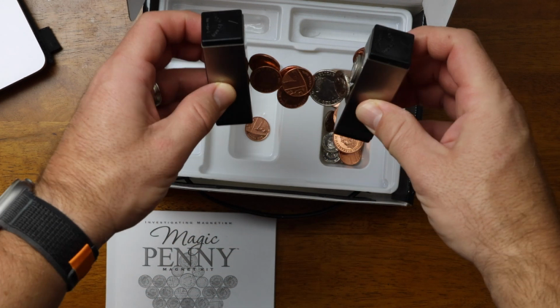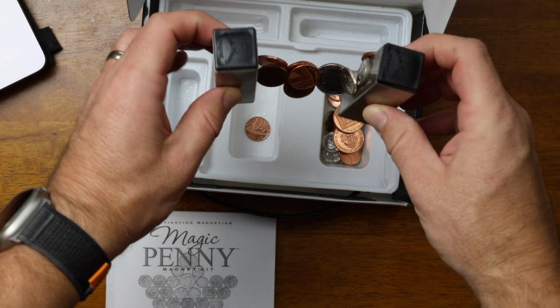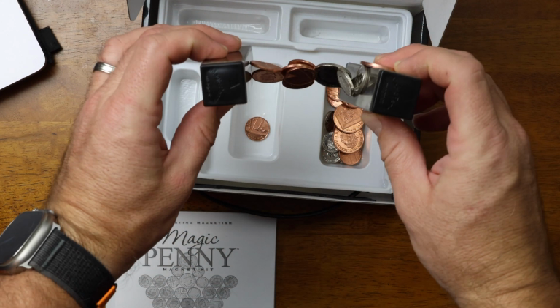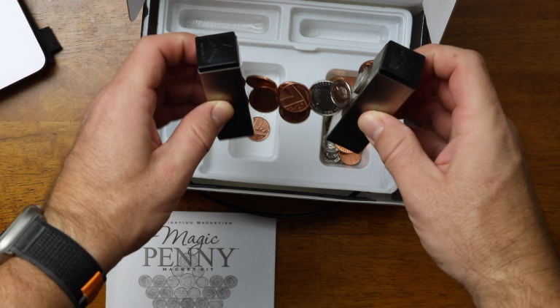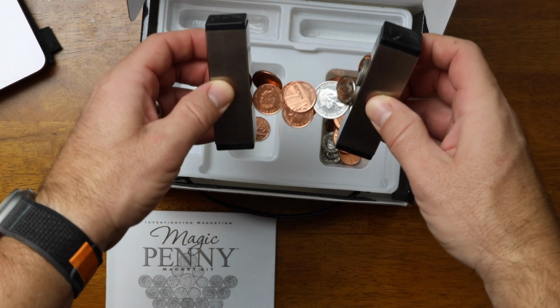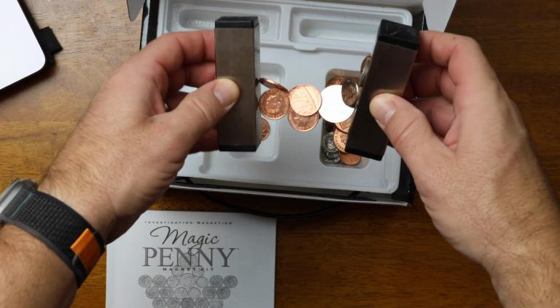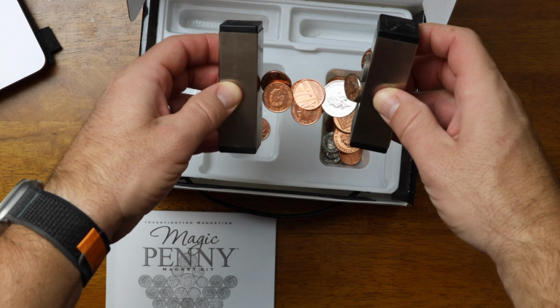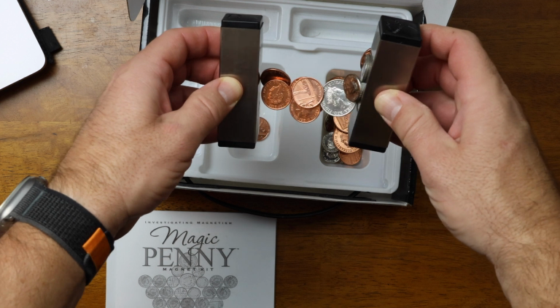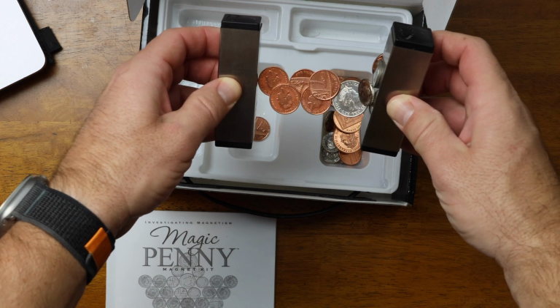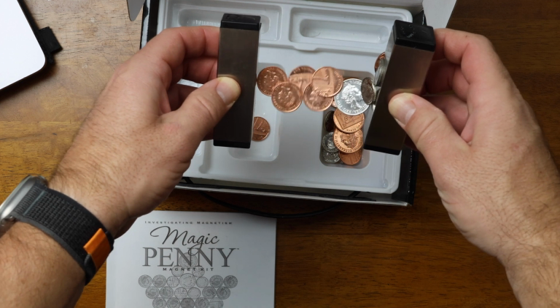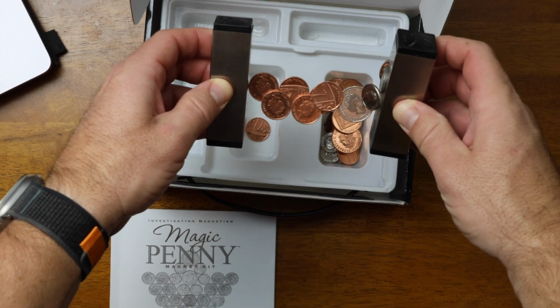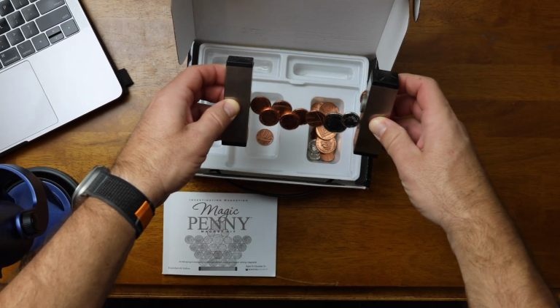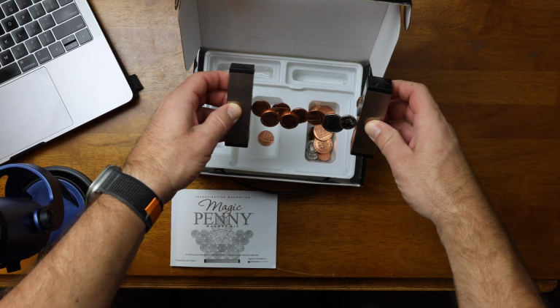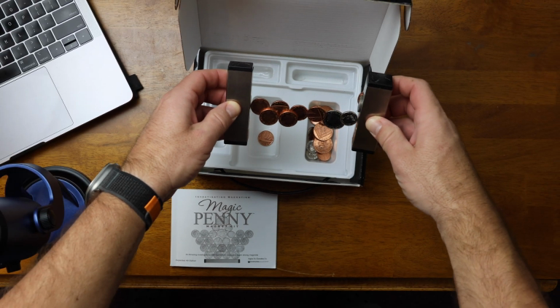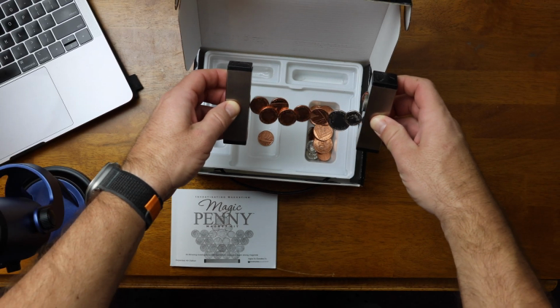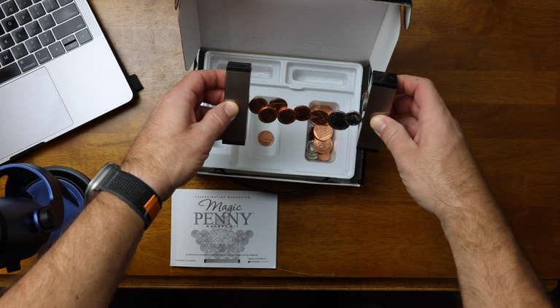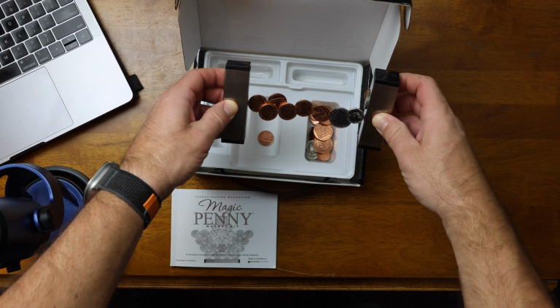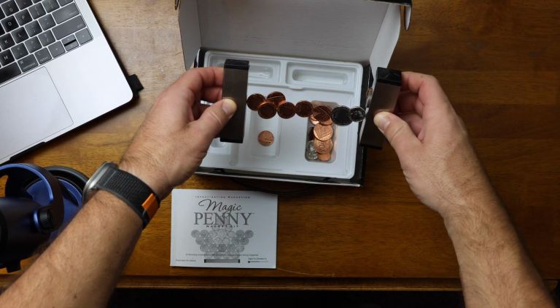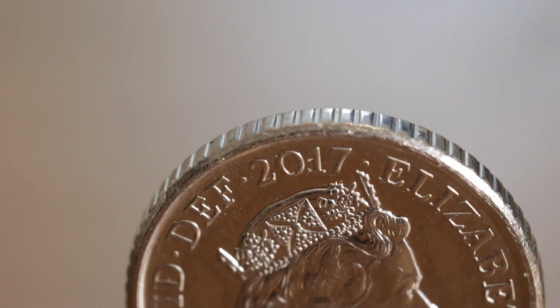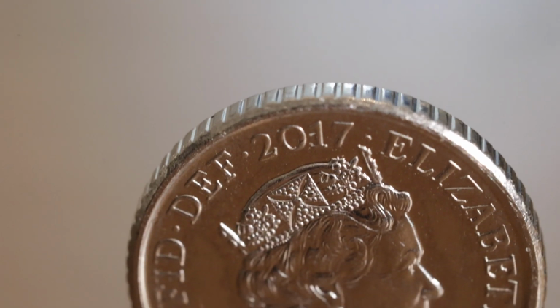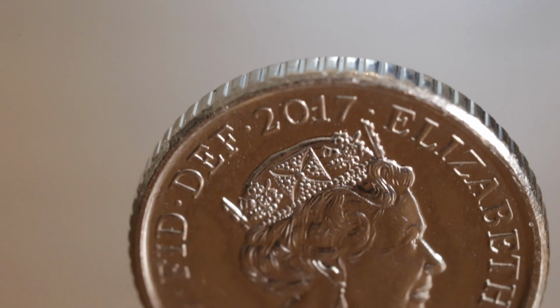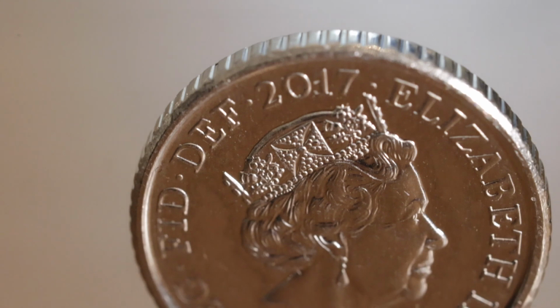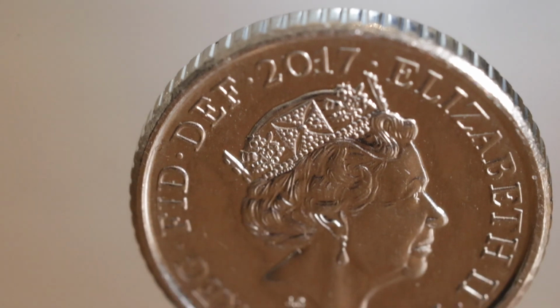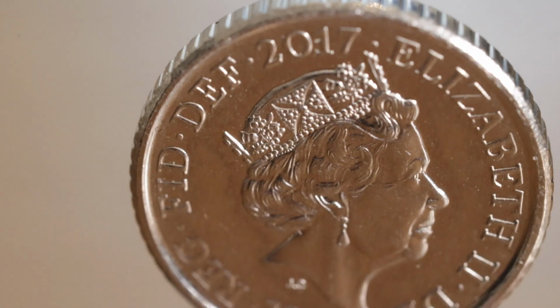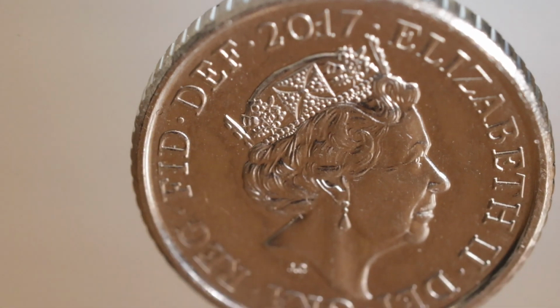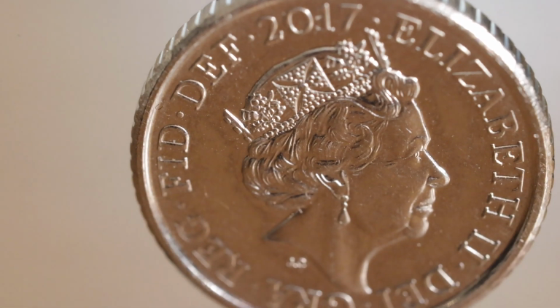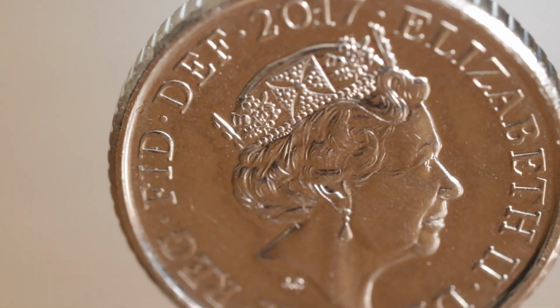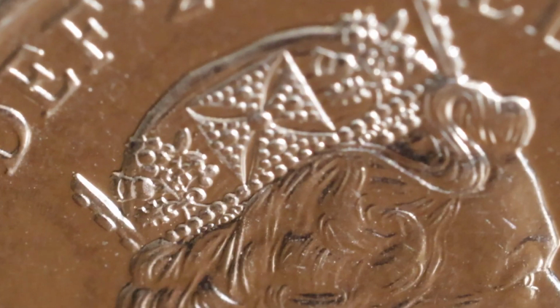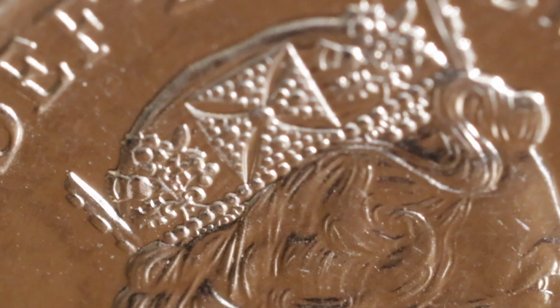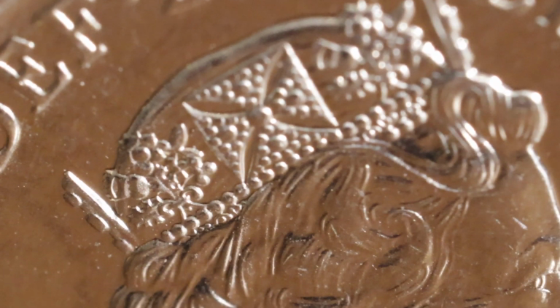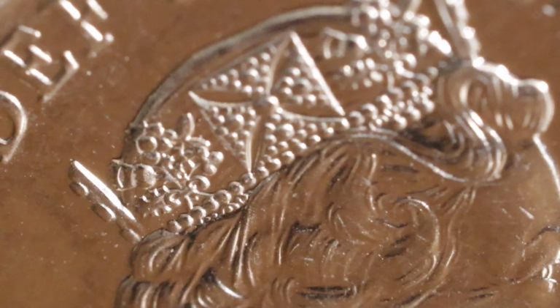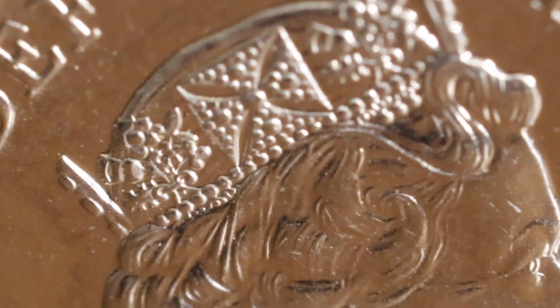It comes with two strong magic penny magnets encased in stainless steel, along with 32 newly minted British coins. Looking at these coins up close, it is pretty impressive to see the detail in Queen Elizabeth's crown.